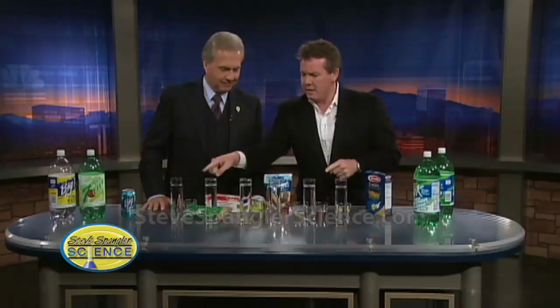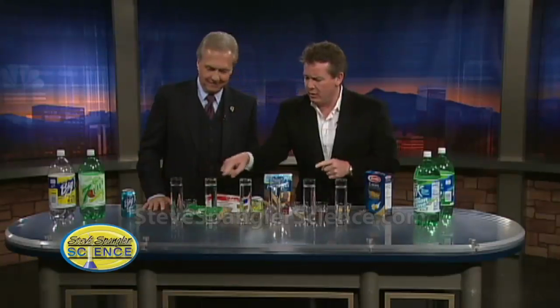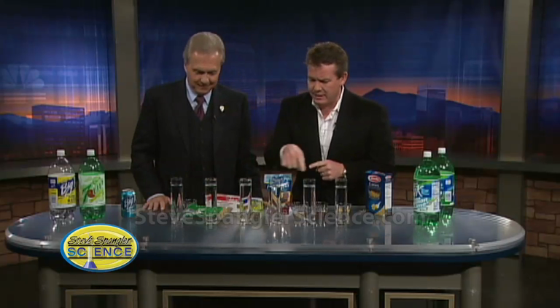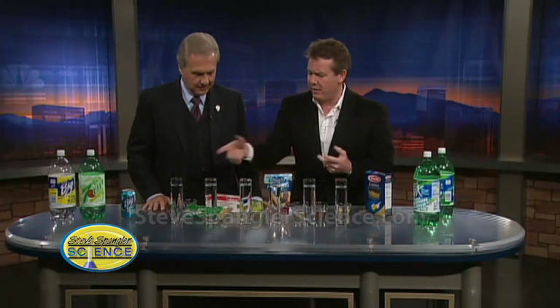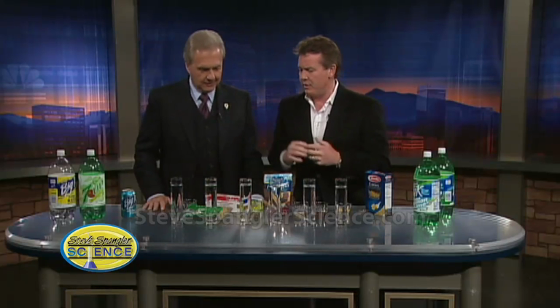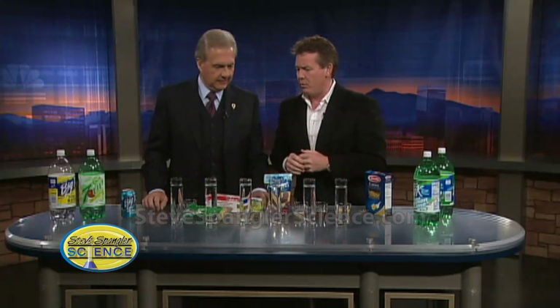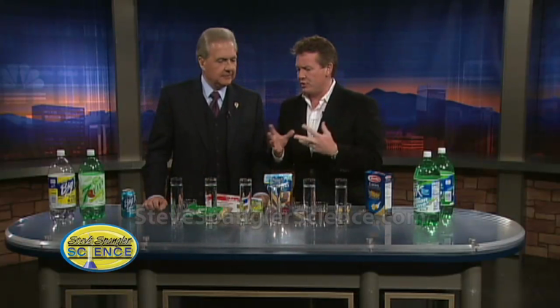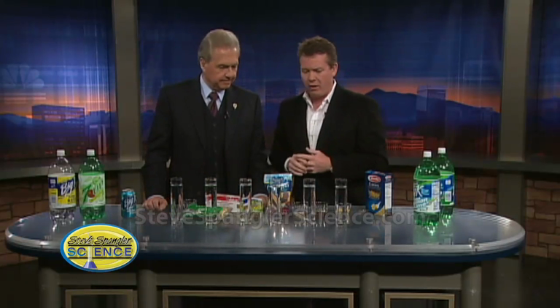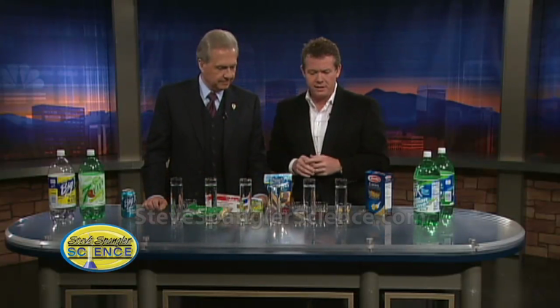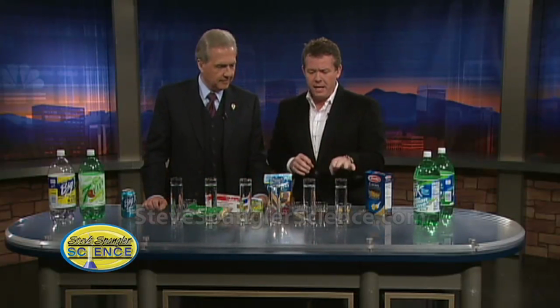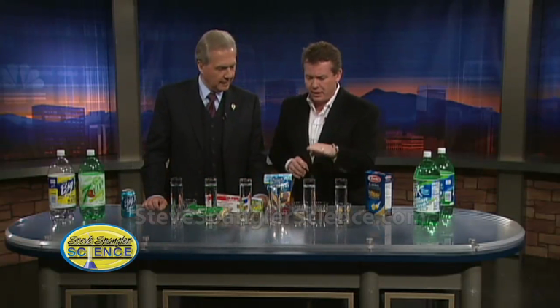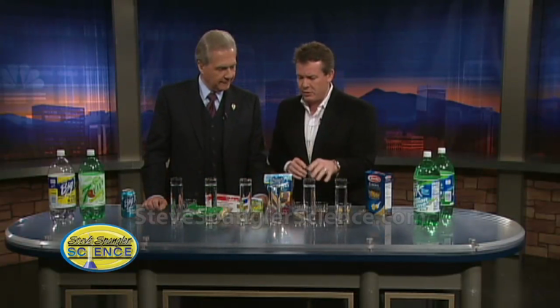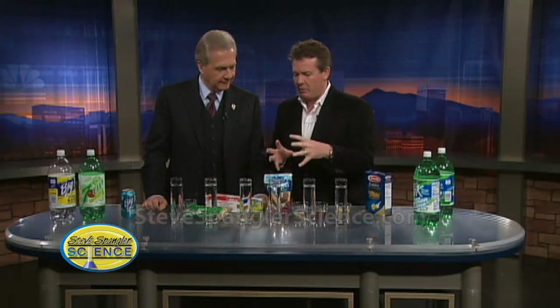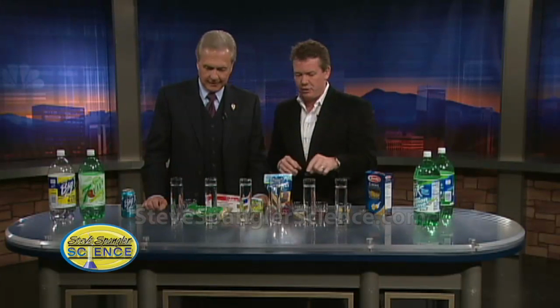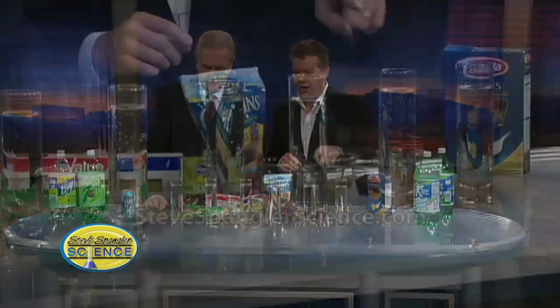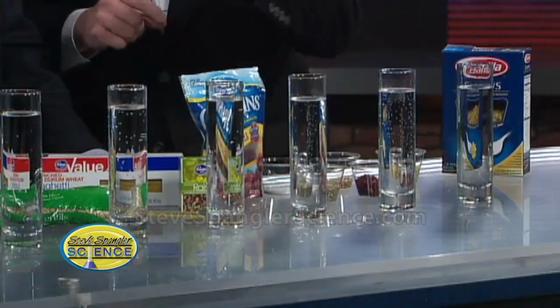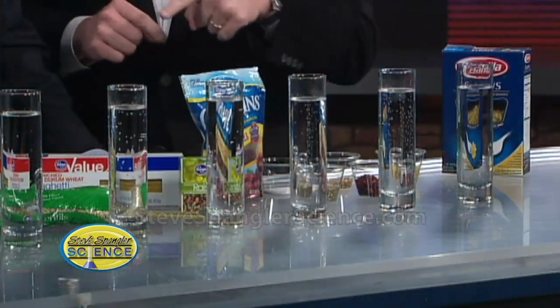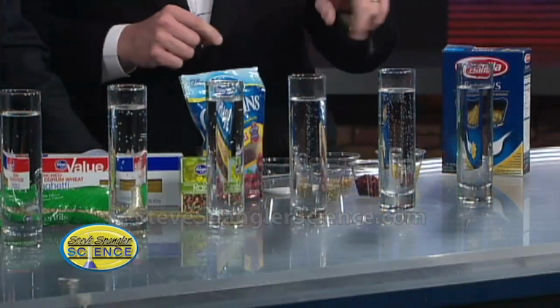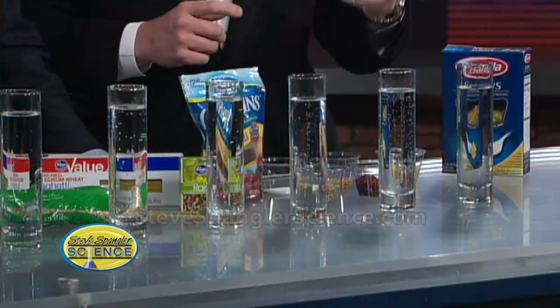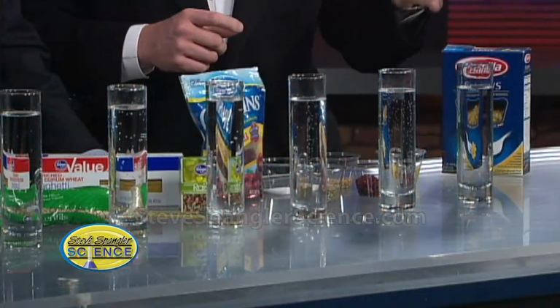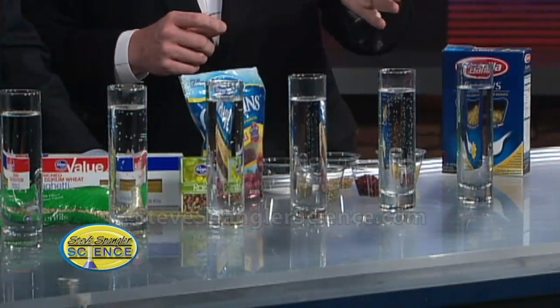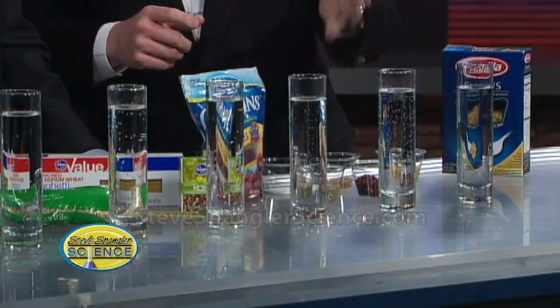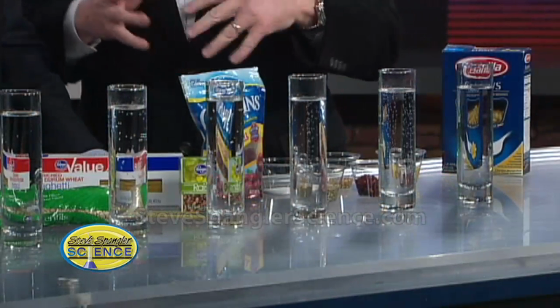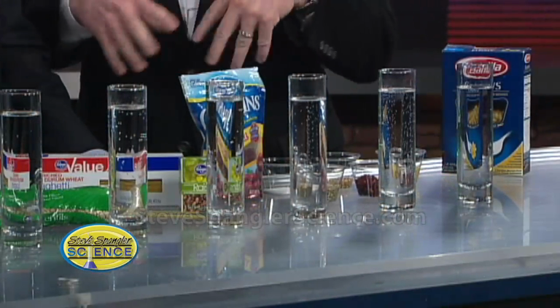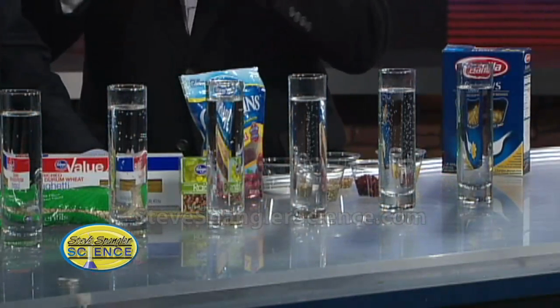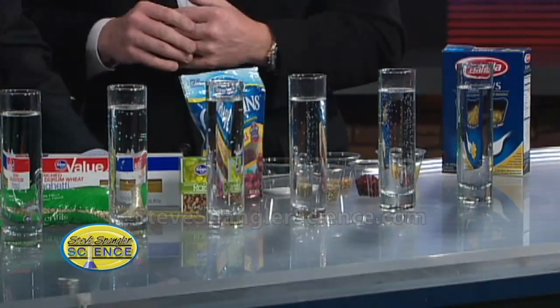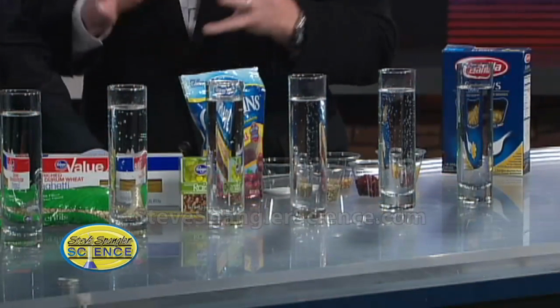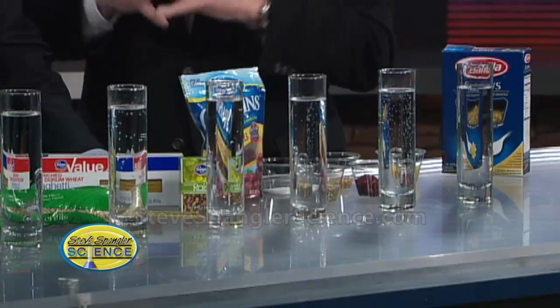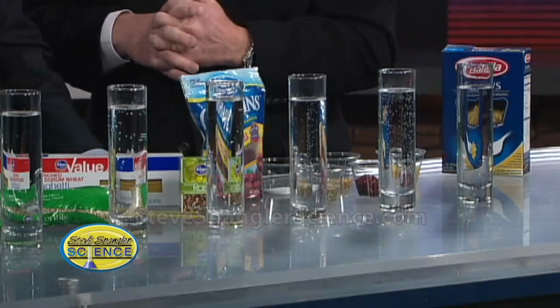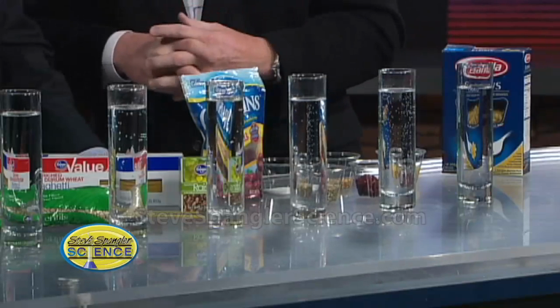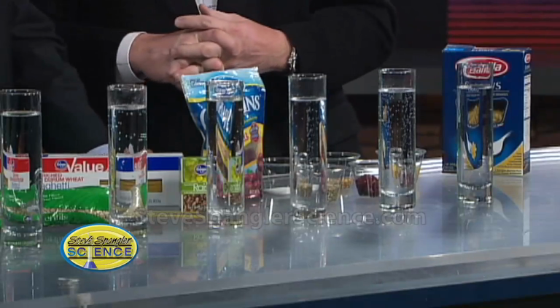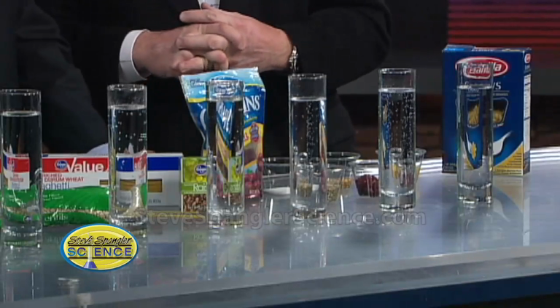In these little glasses that we have here, which are nothing more than little flower vases, we can see what's going on. We didn't have to use a lot. We used some different kinds of soda — tonic water, diet 7-Up, and all those kinds of things.